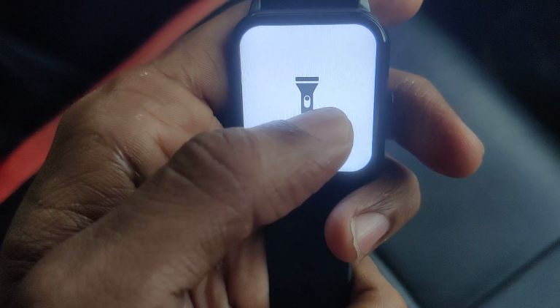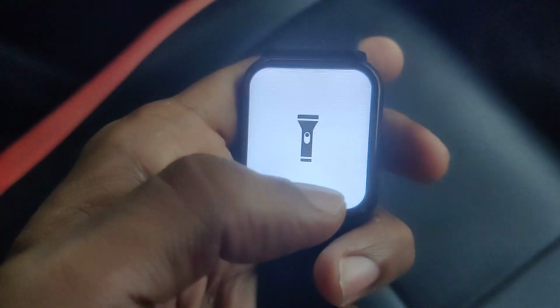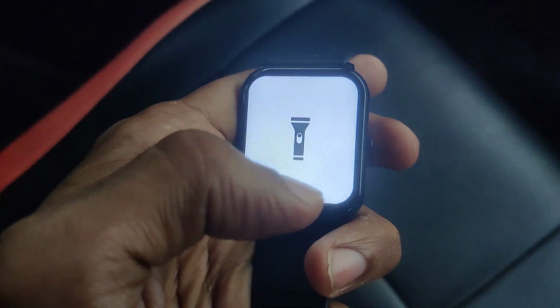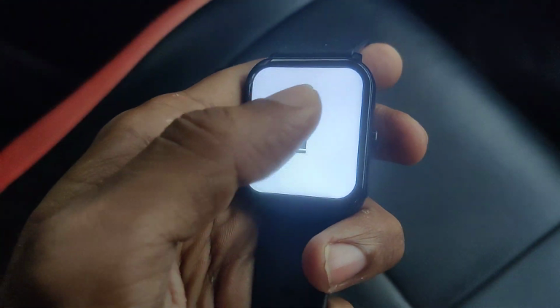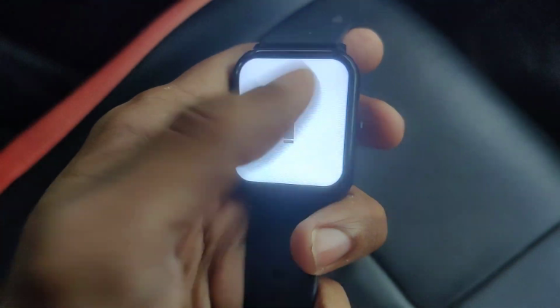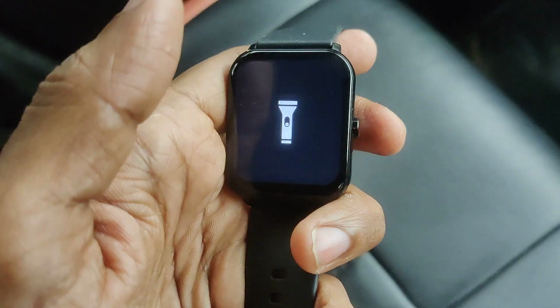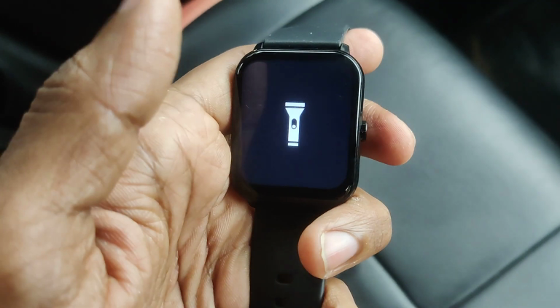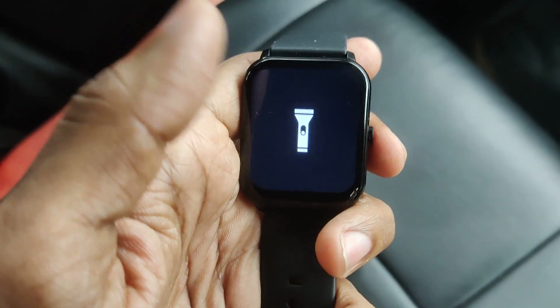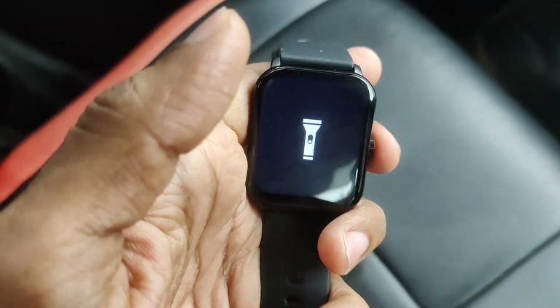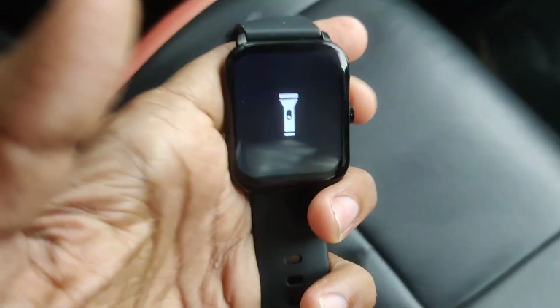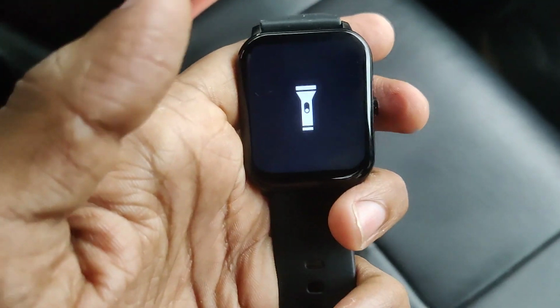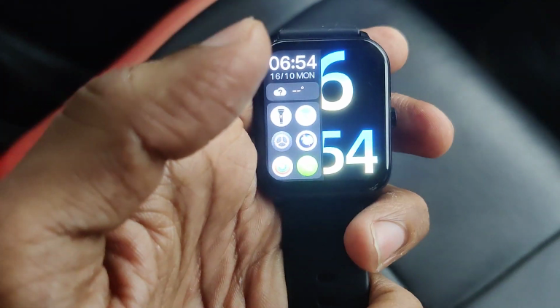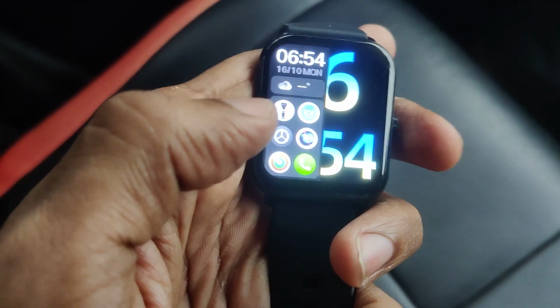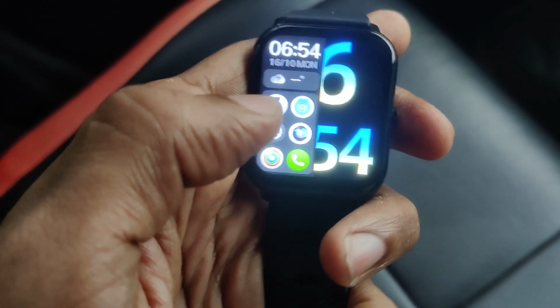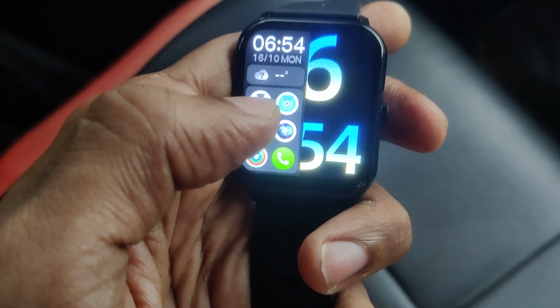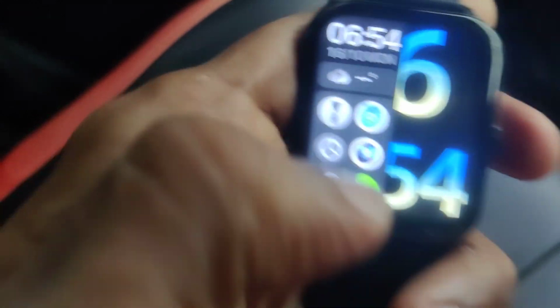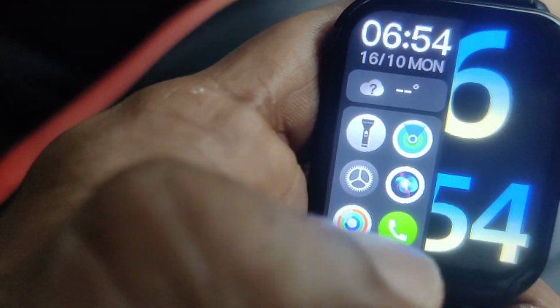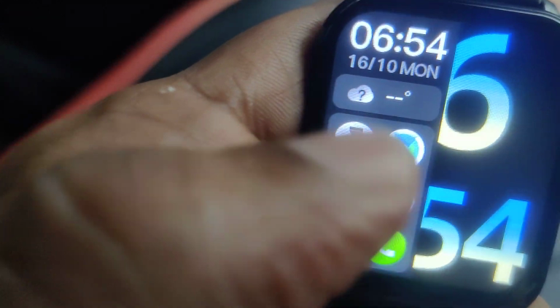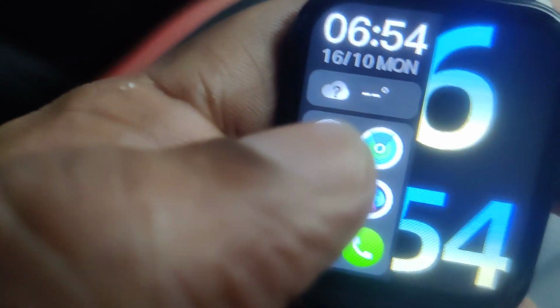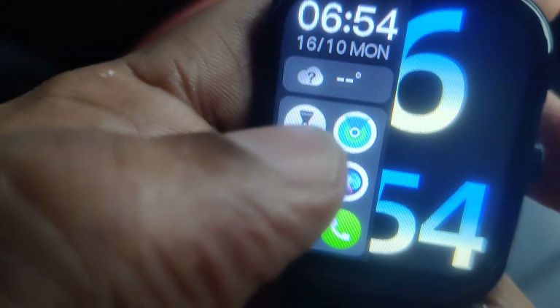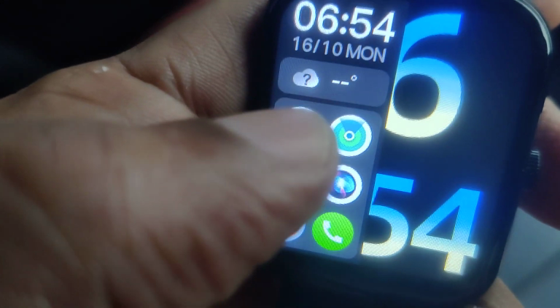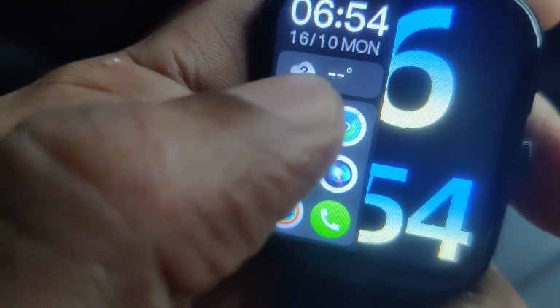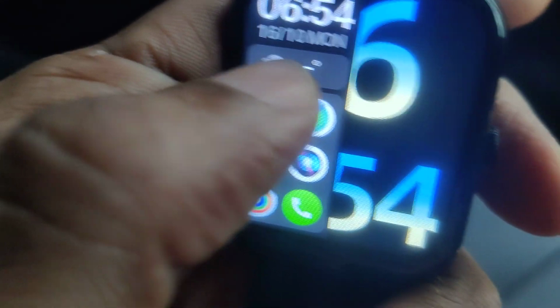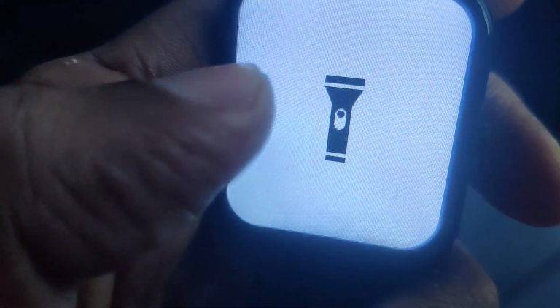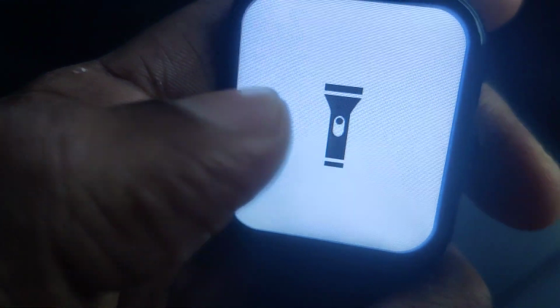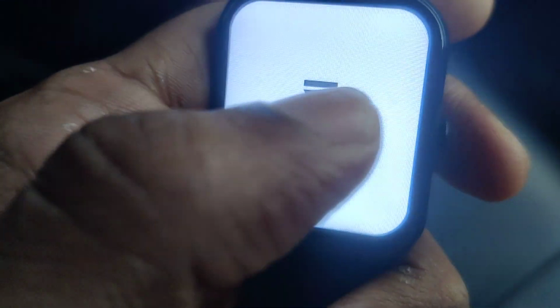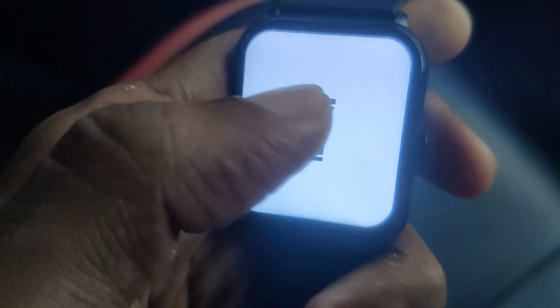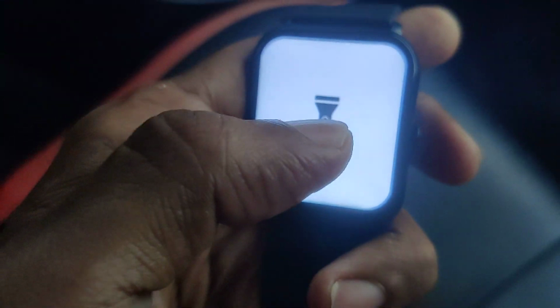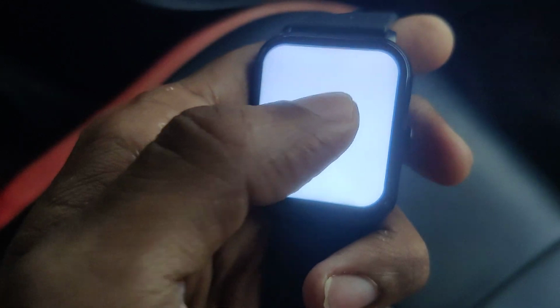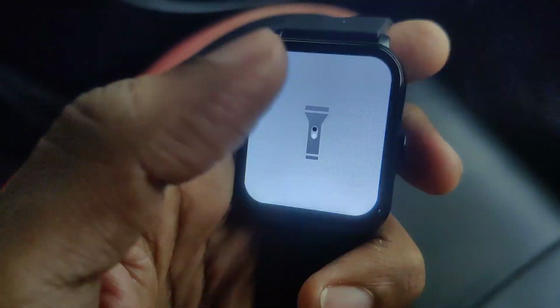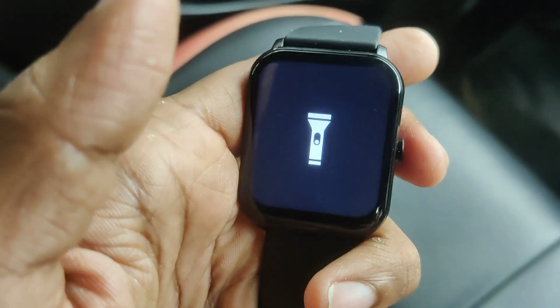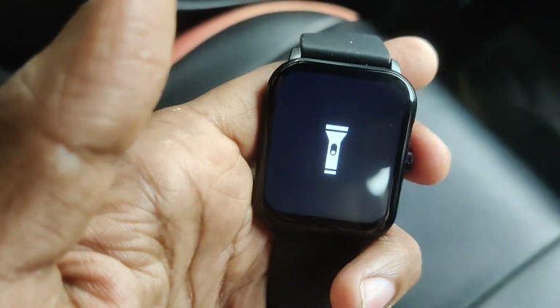If you want to turn off, you must press this once again. So this is the torchlight — you must simply click here, and if you want to turn it off, you must press it once again.